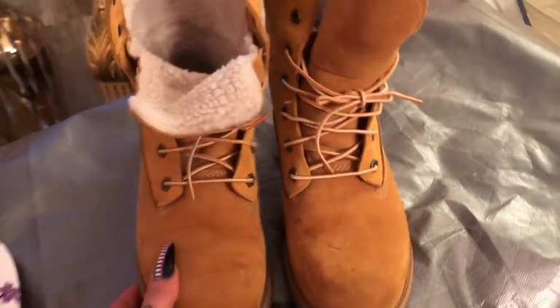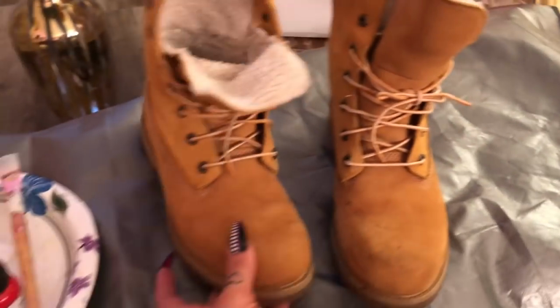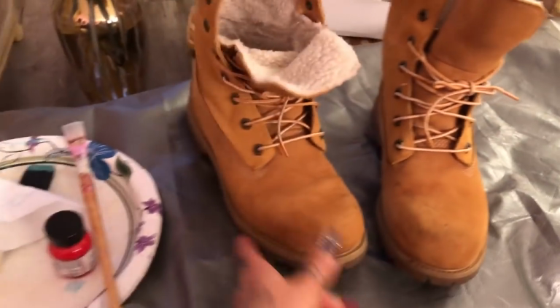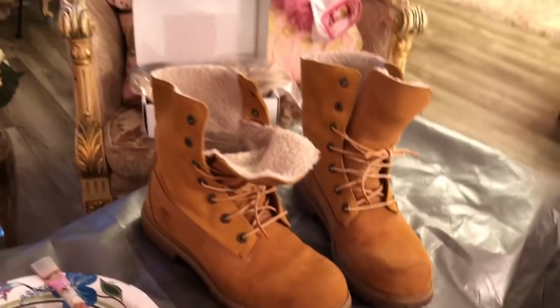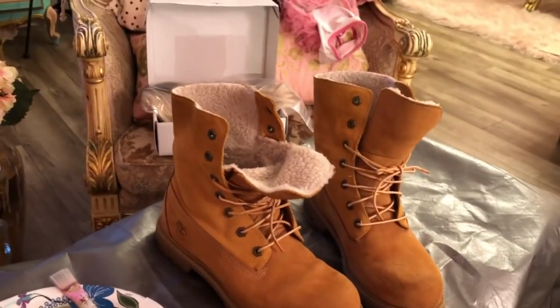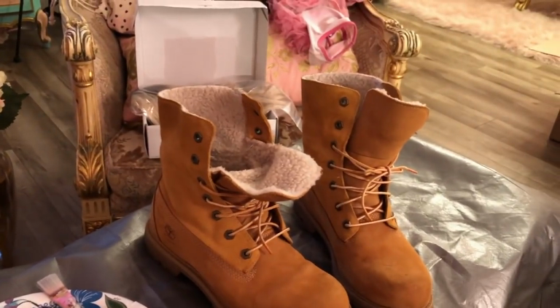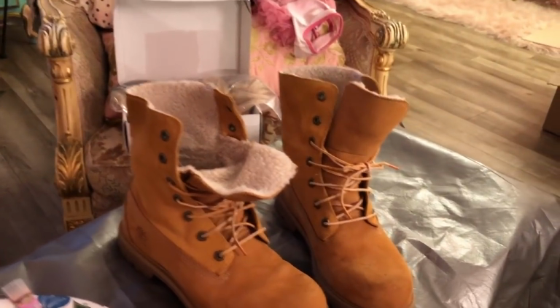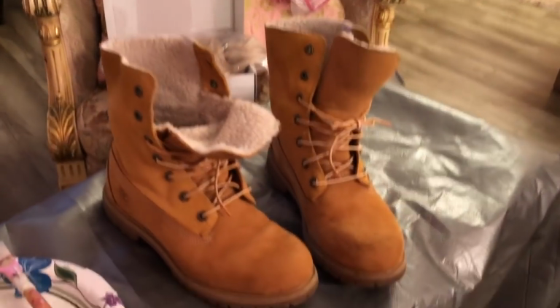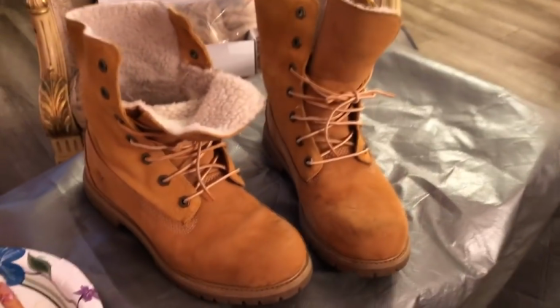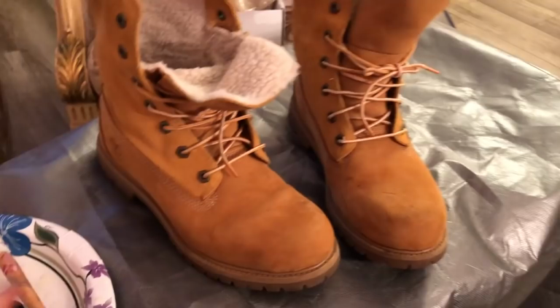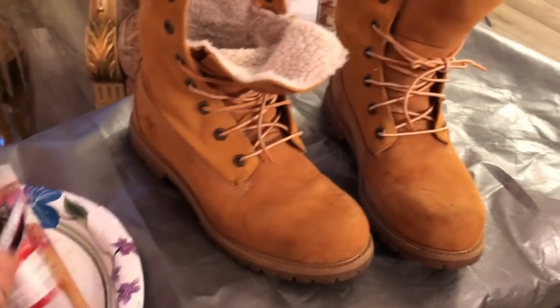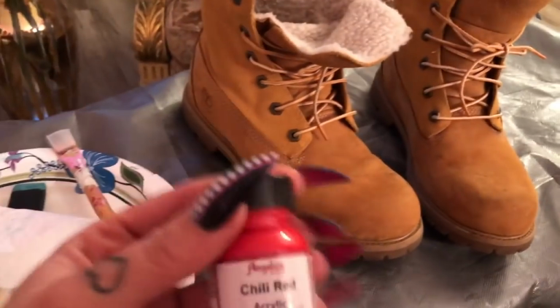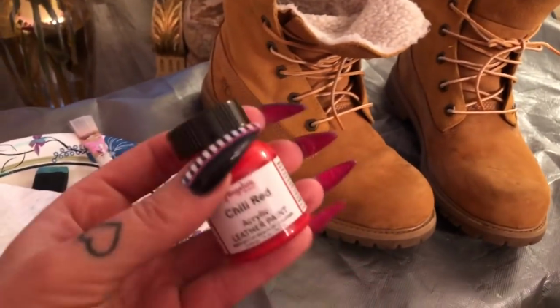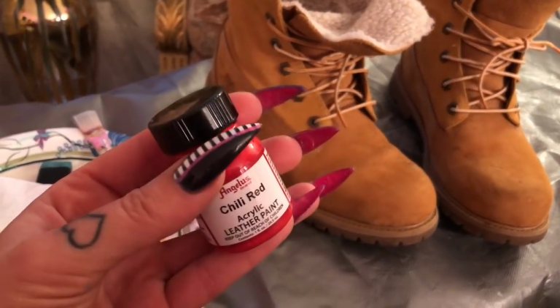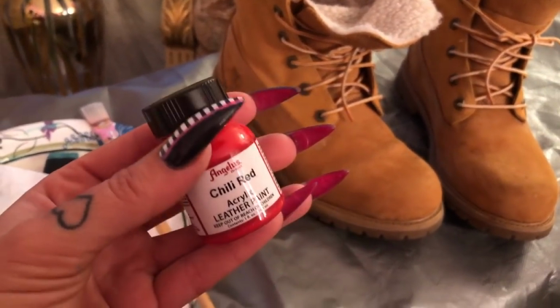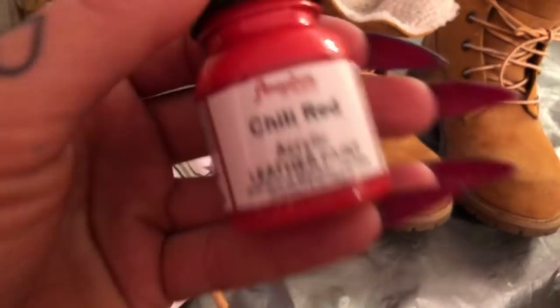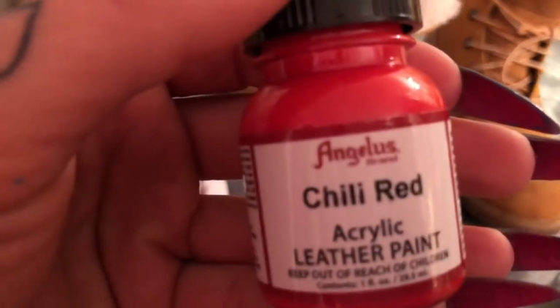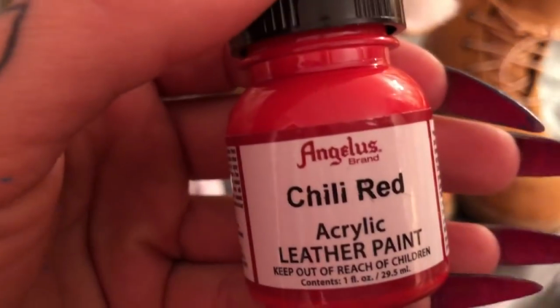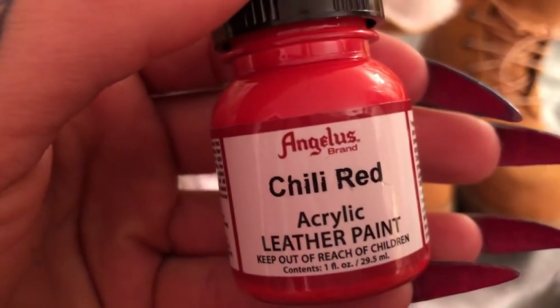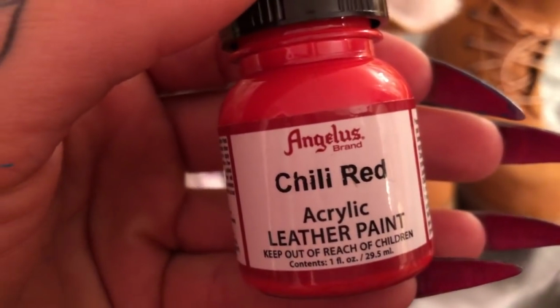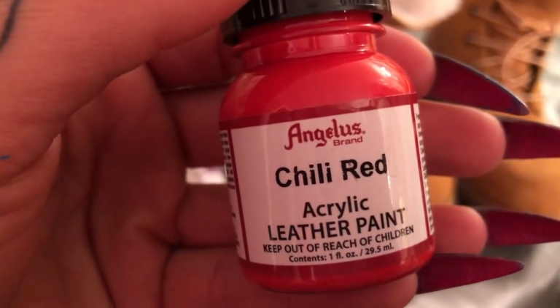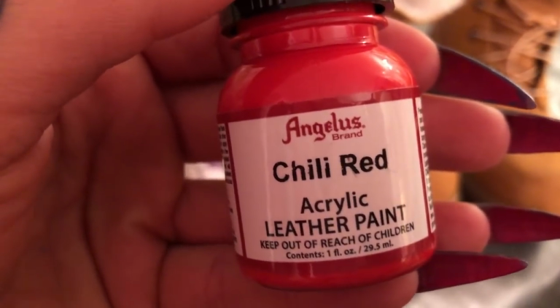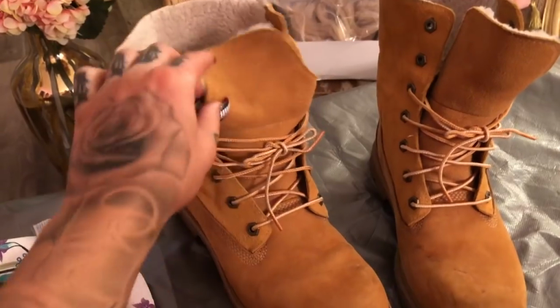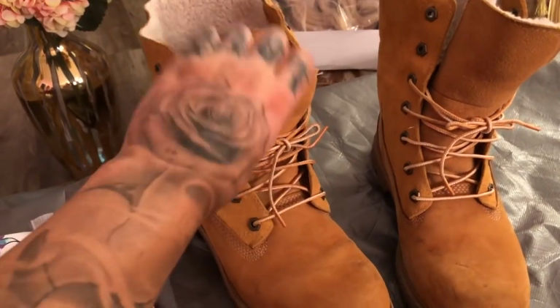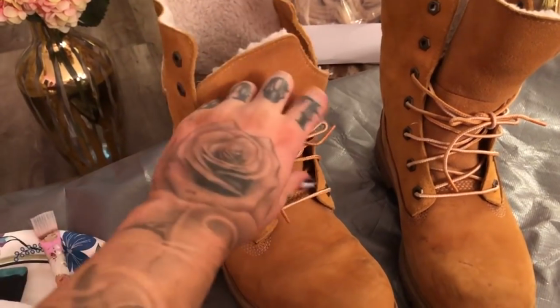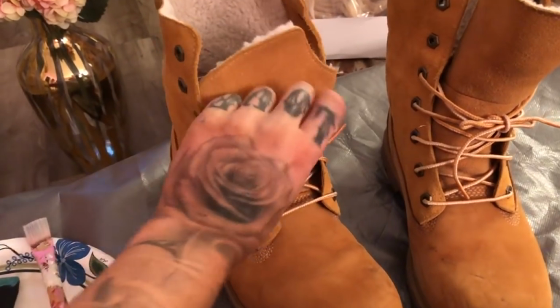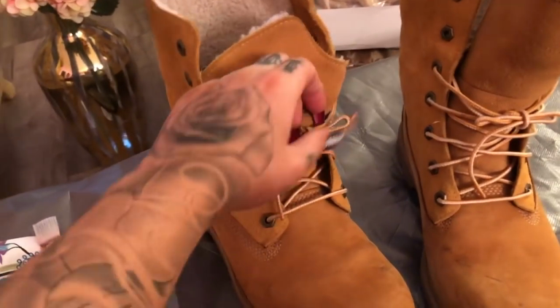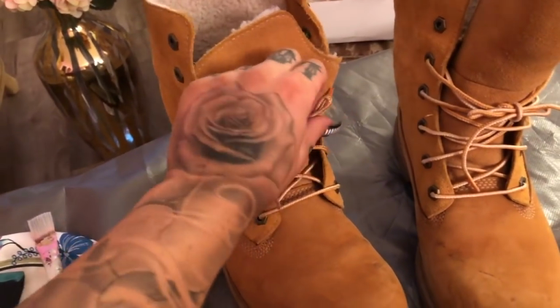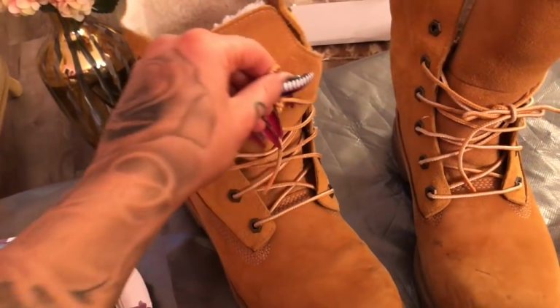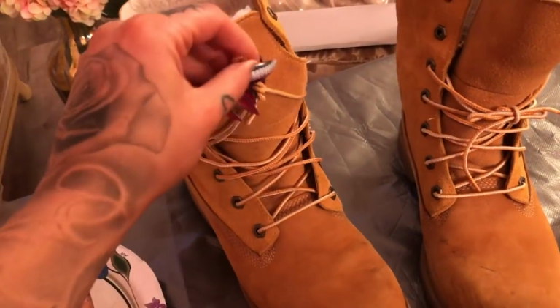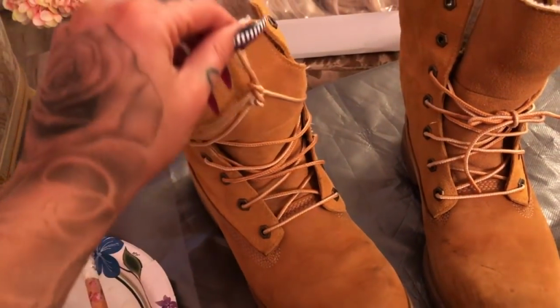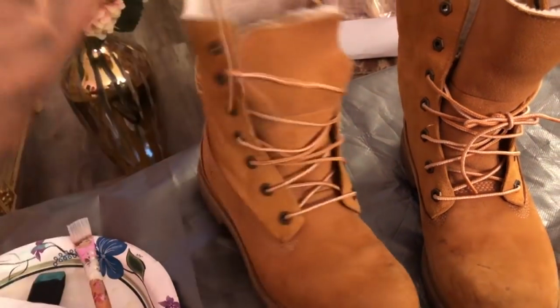This is the next pair of boots that I am going to be working on. I want to make them completely red, so we're going in with chili red. Start by taking out the laces and just get to painting.